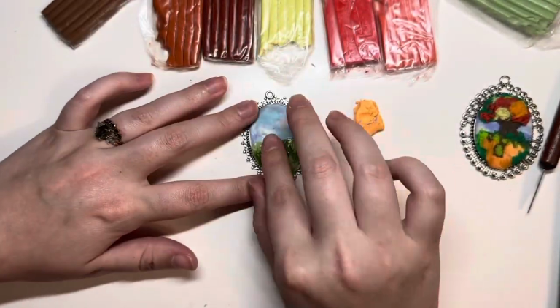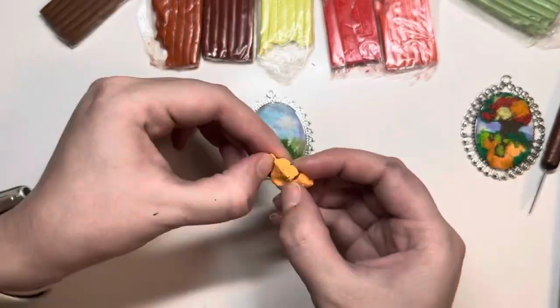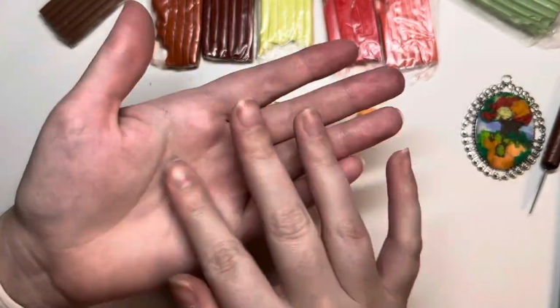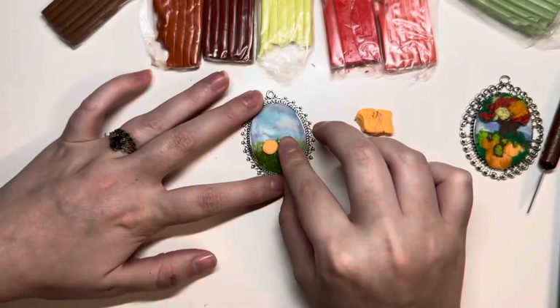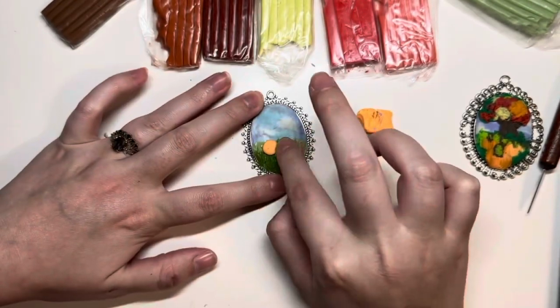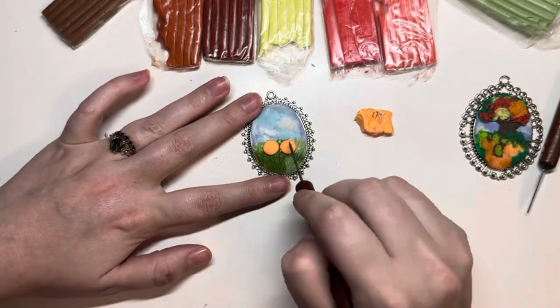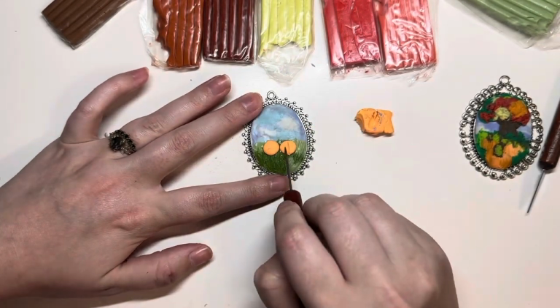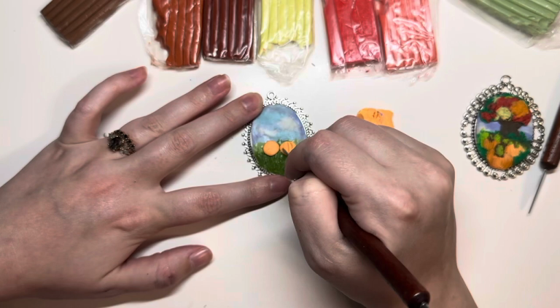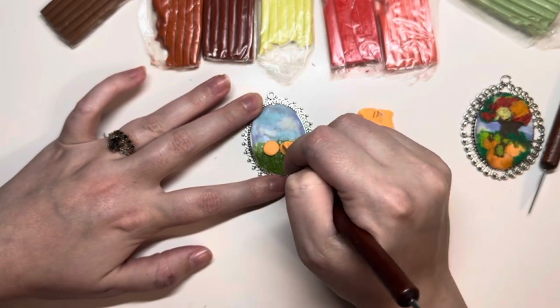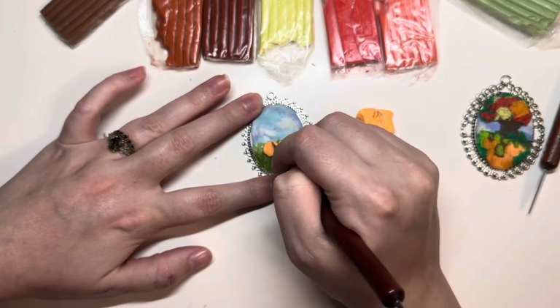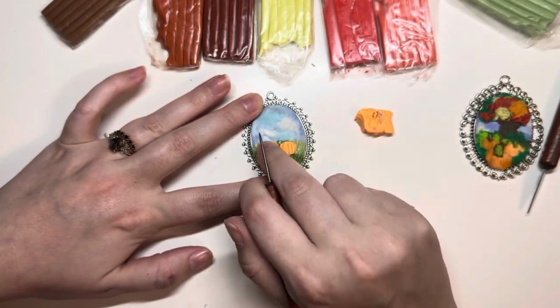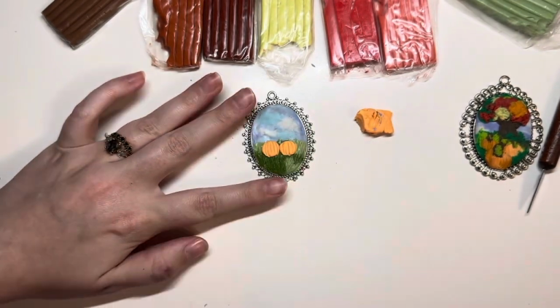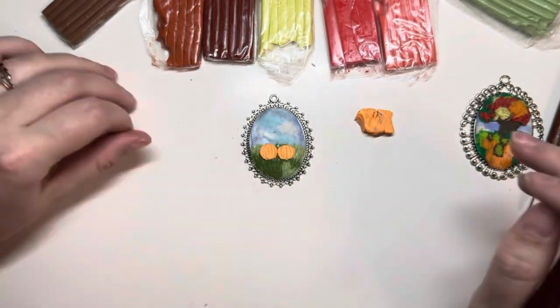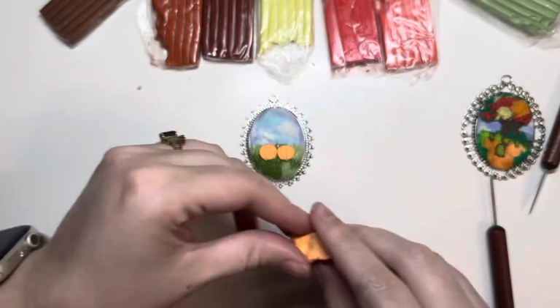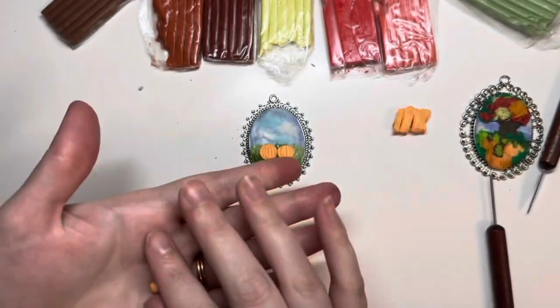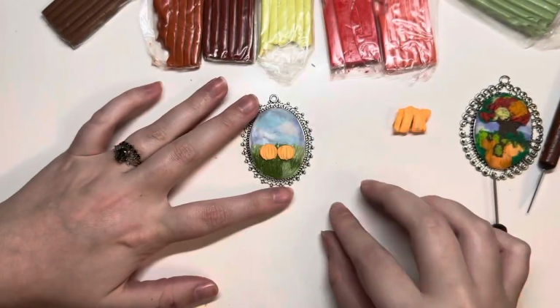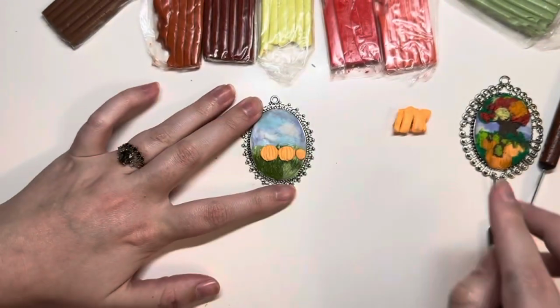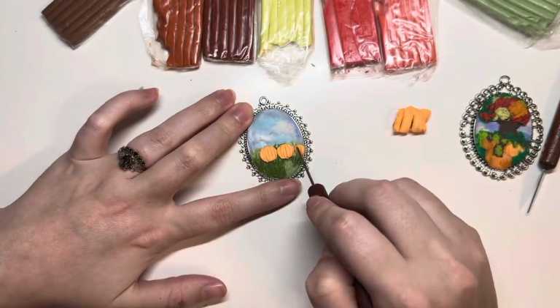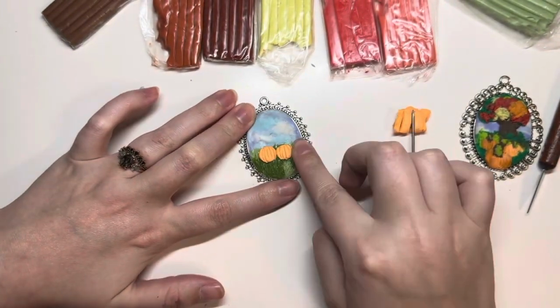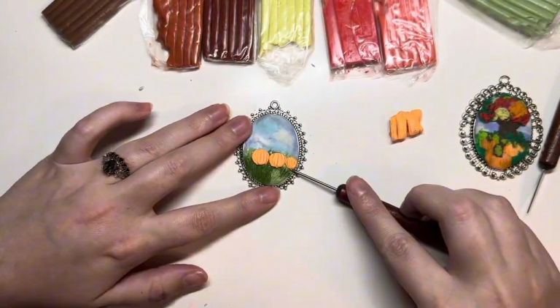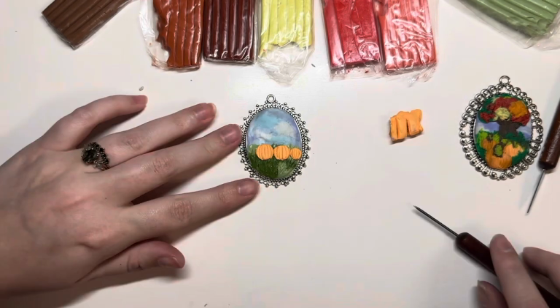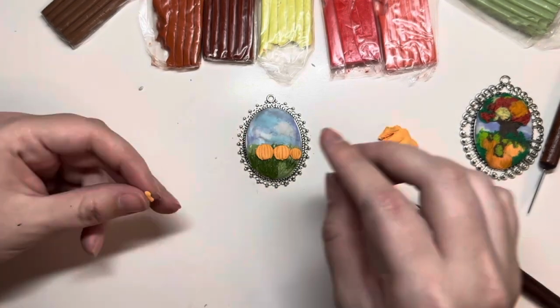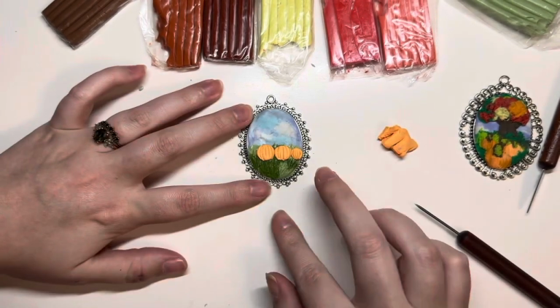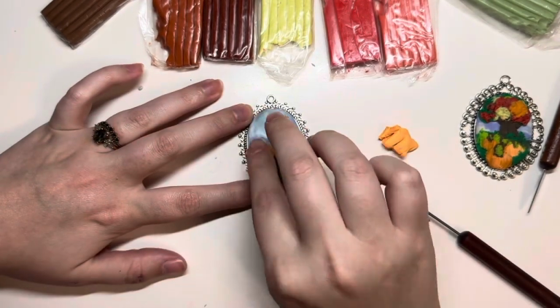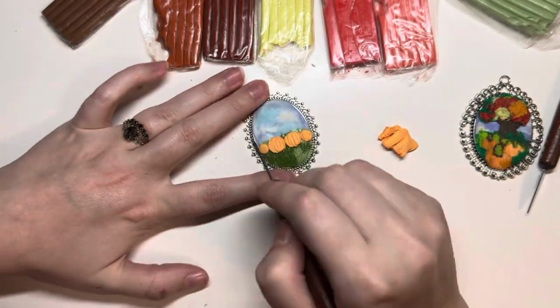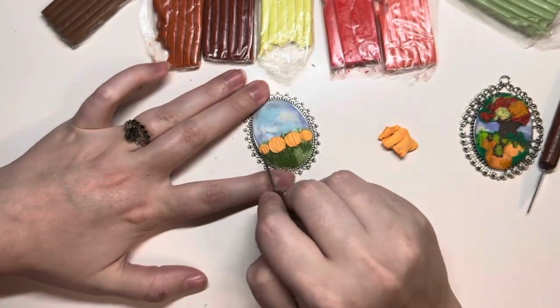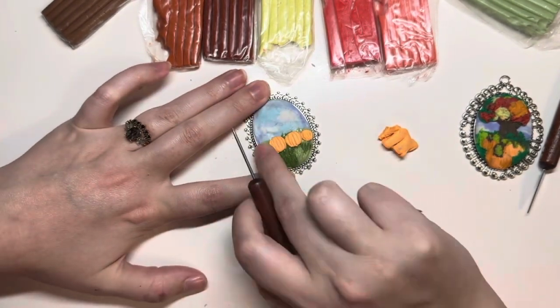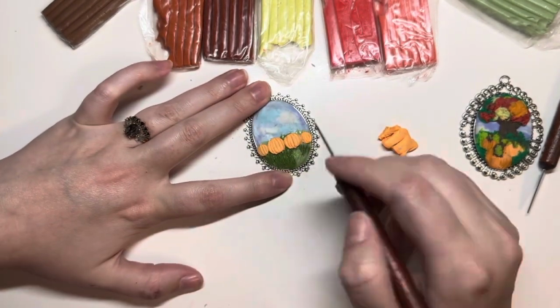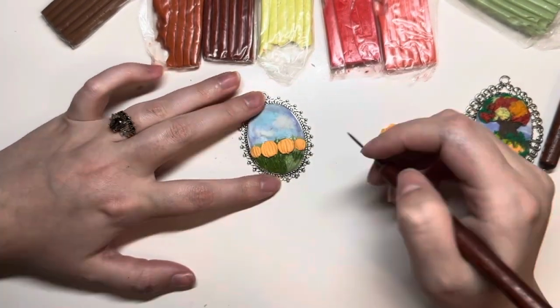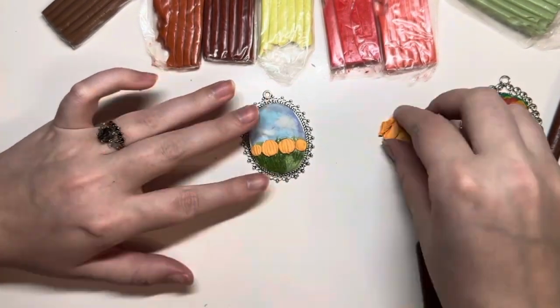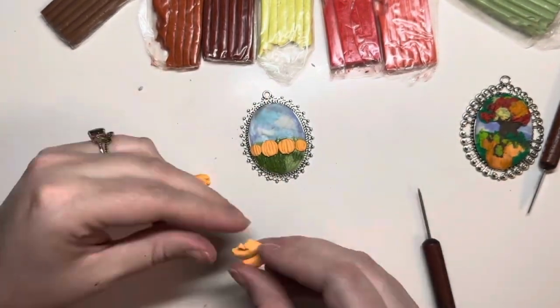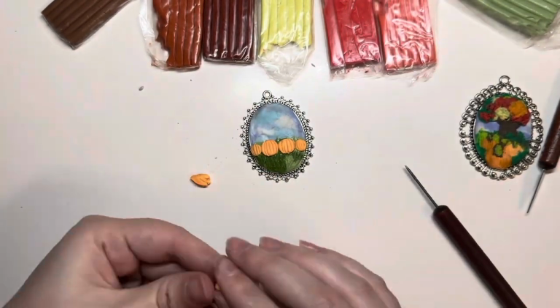Then I start making the pumpkins. I just roll little balls, flatten them out, and then use my scraper tool to add in those lines on the pumpkin. And if you want to make them a little bit bigger, you just squish it down with your finger.